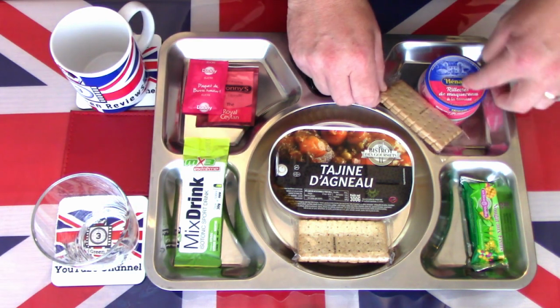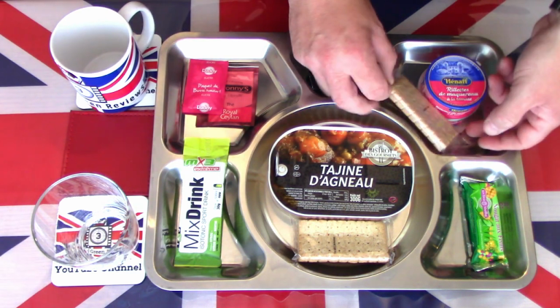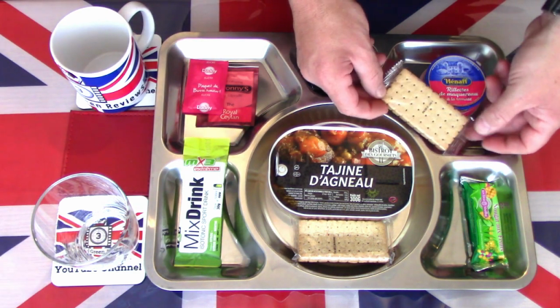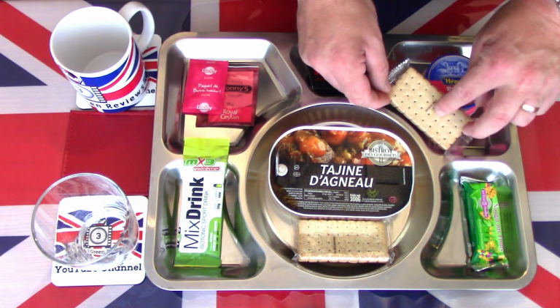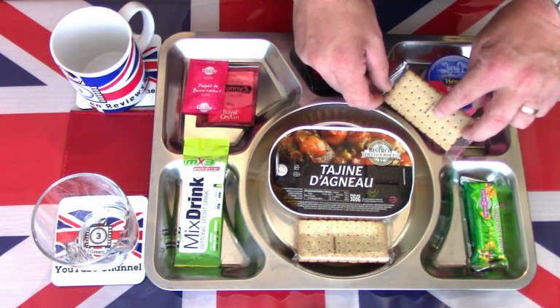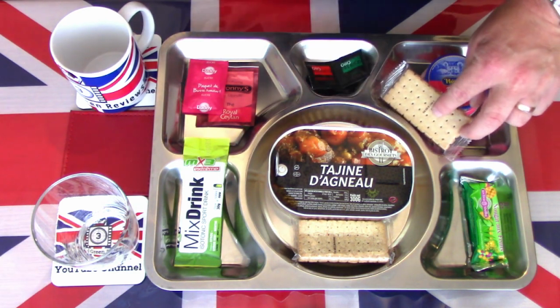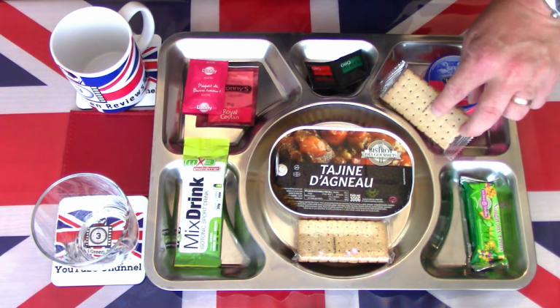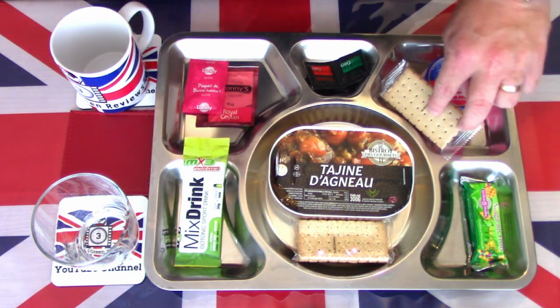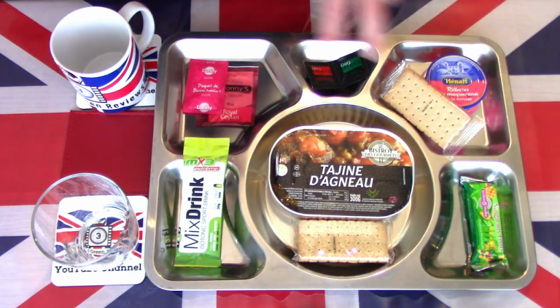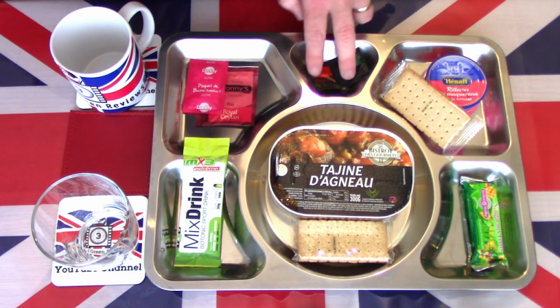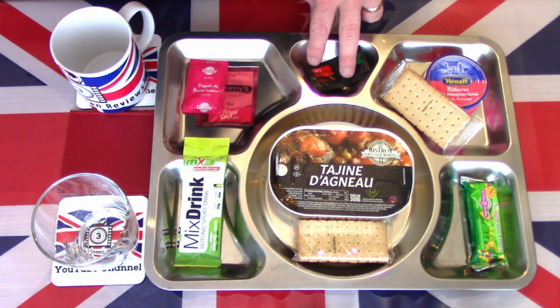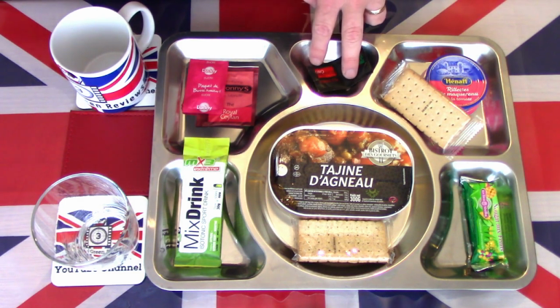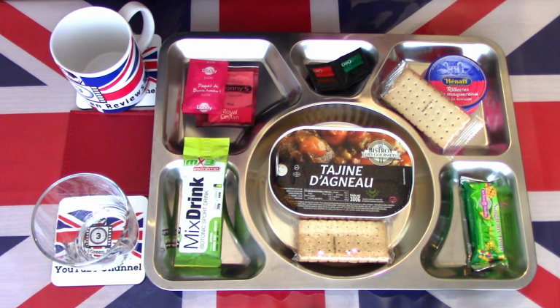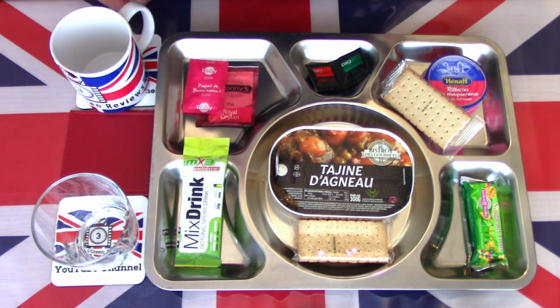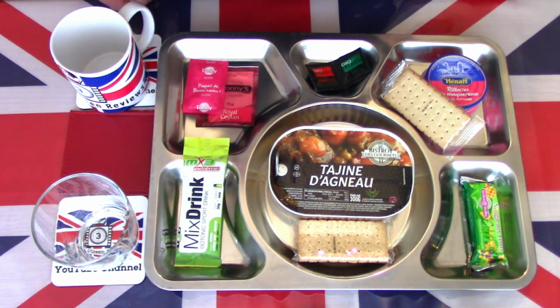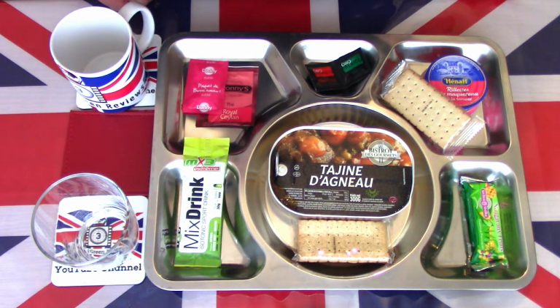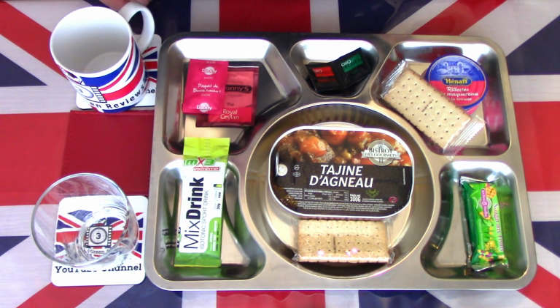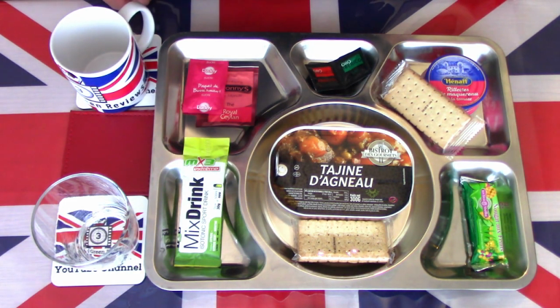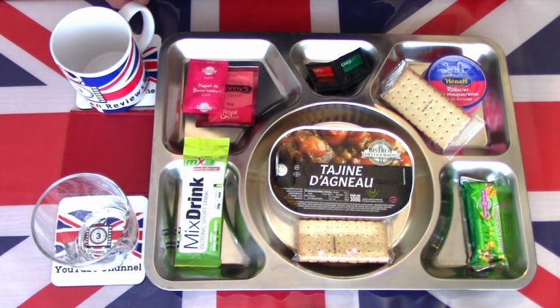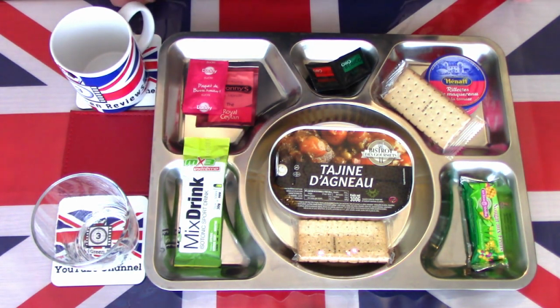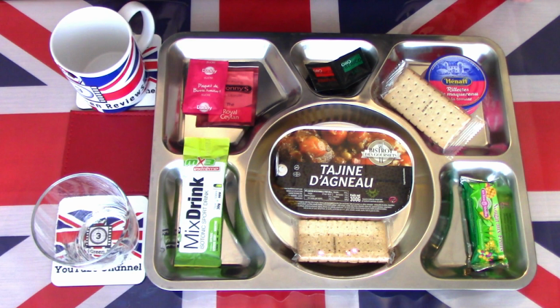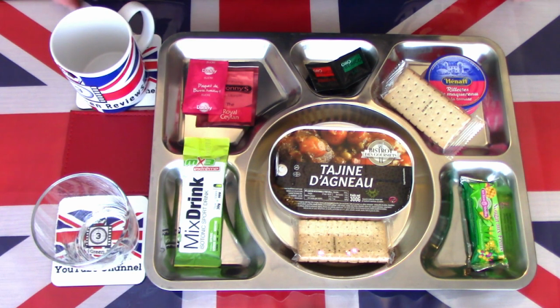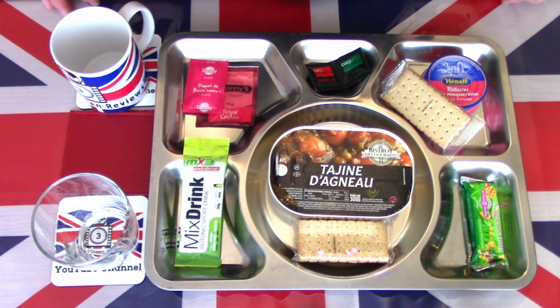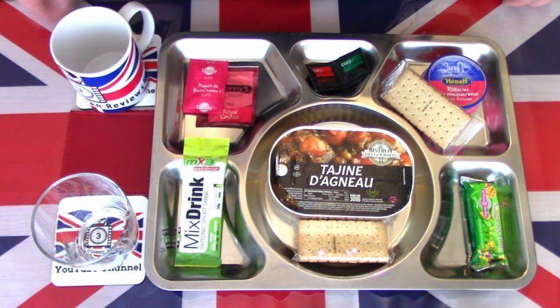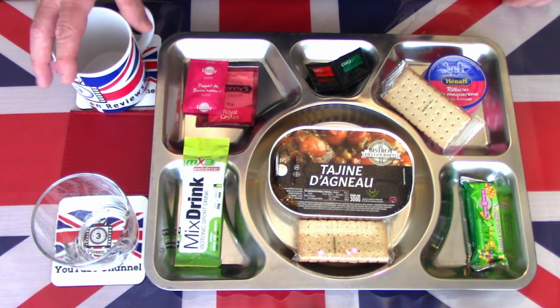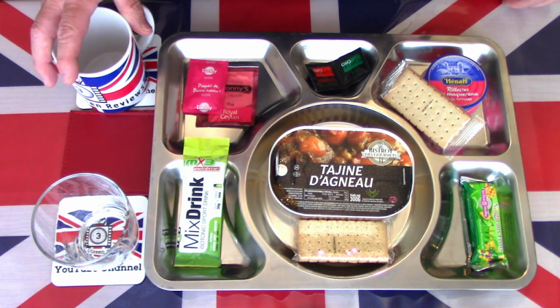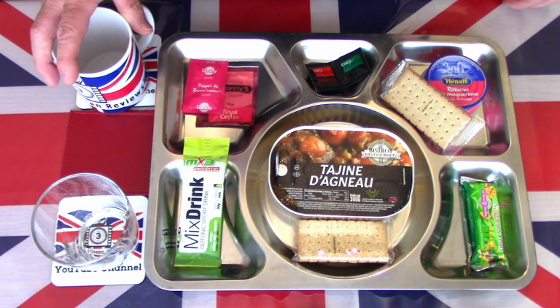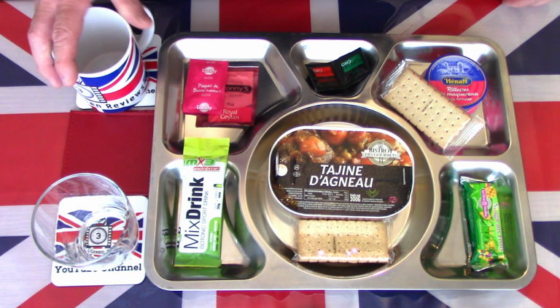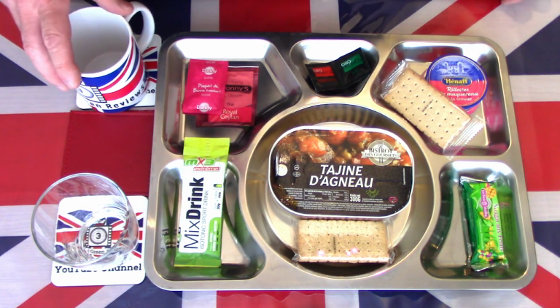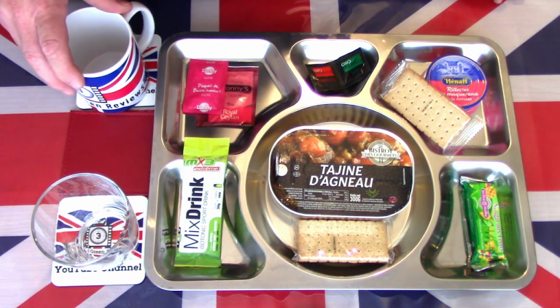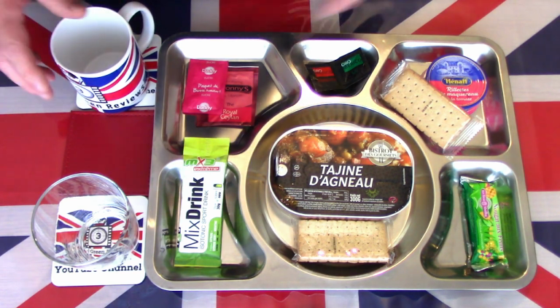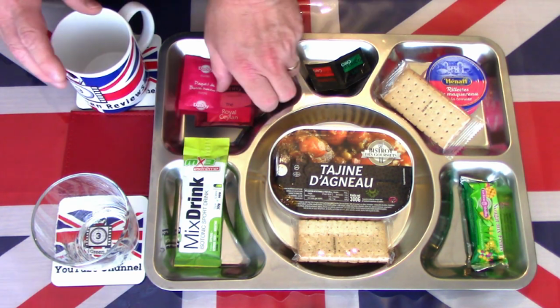There is some mackerel with tomatoes — I'm not sure whether that is mackerel fillets or a mackerel pâté, we'll see when we open it. With that some salt biscuits and I have some salt and pepper on standby just in case. Let's start where I normally like to start.